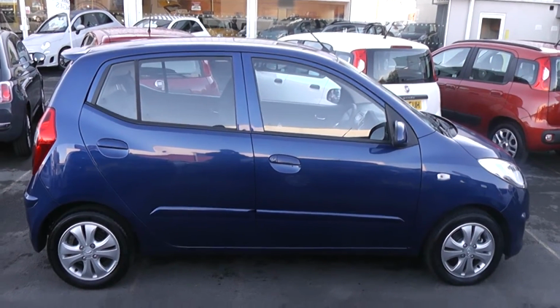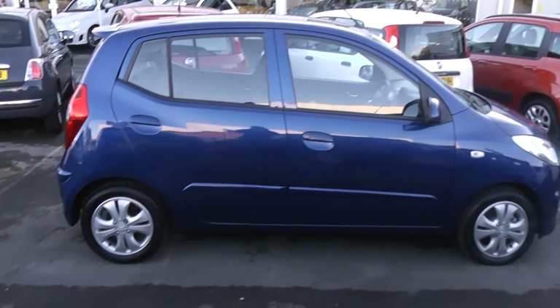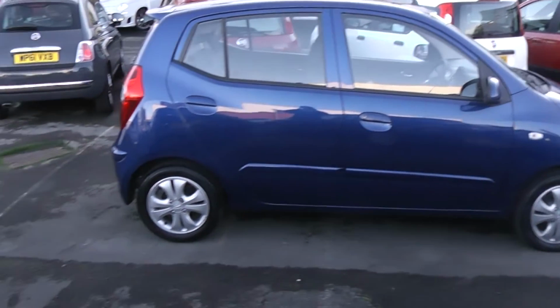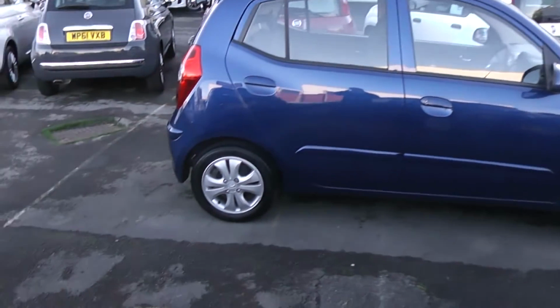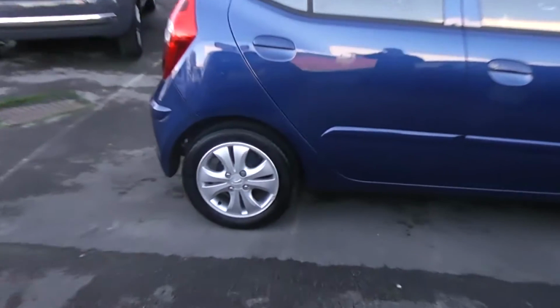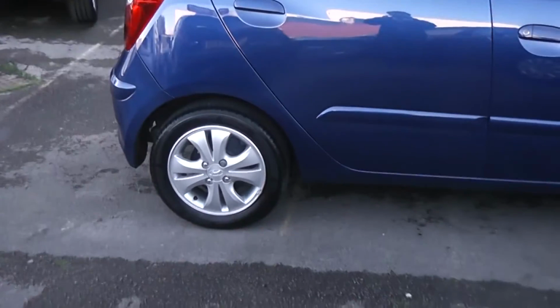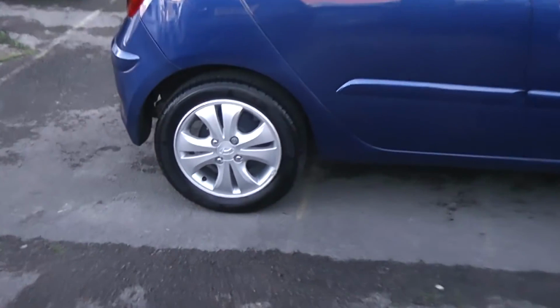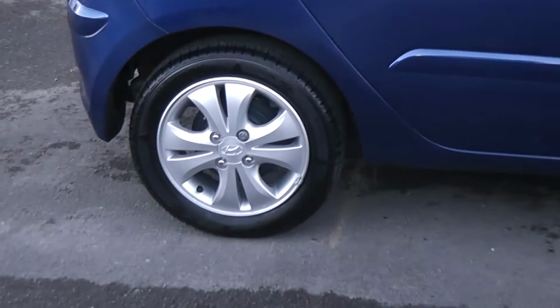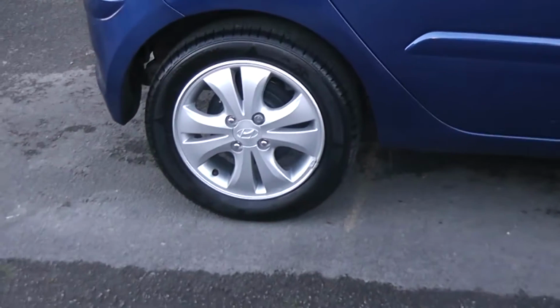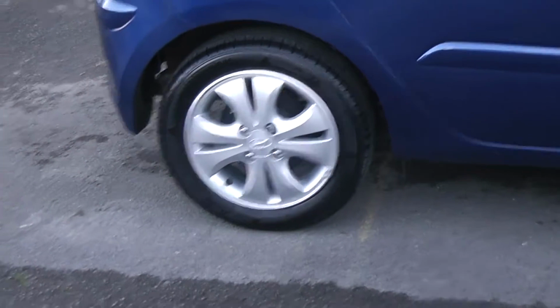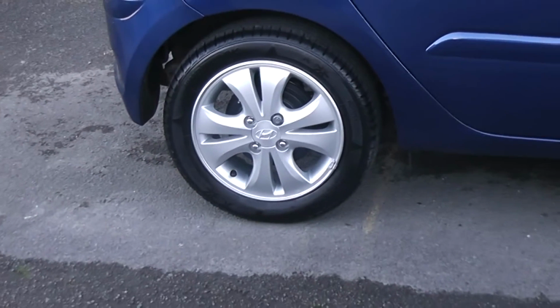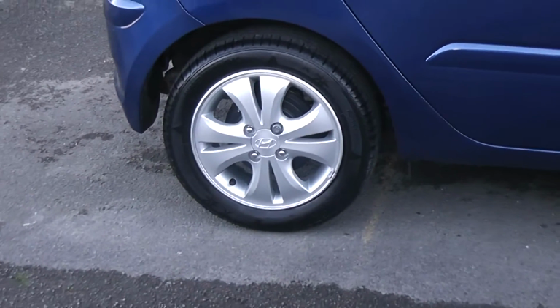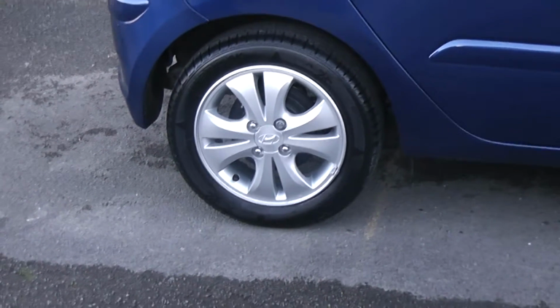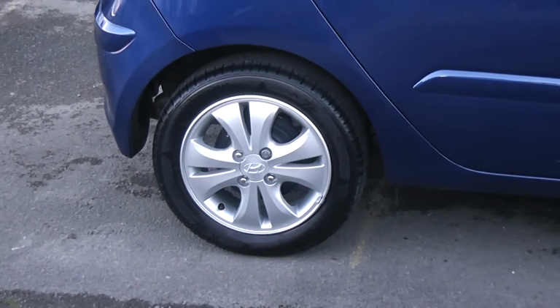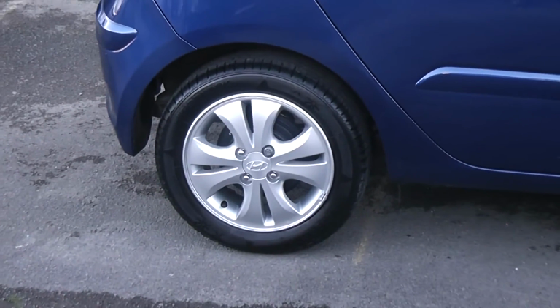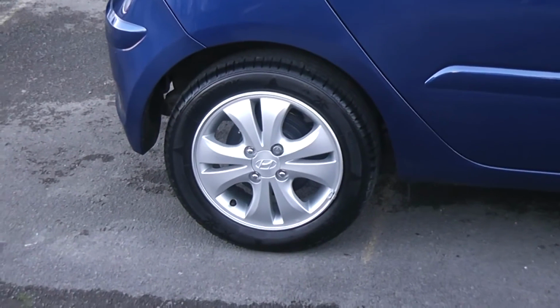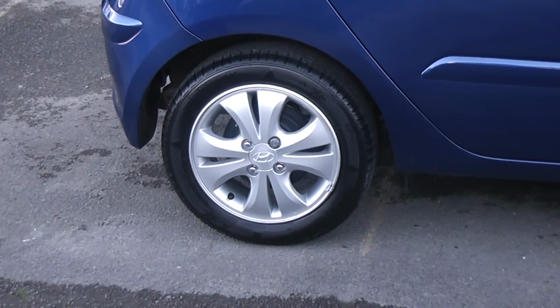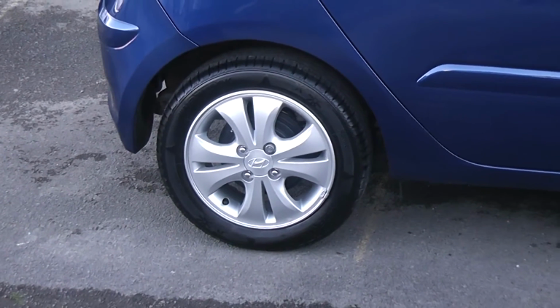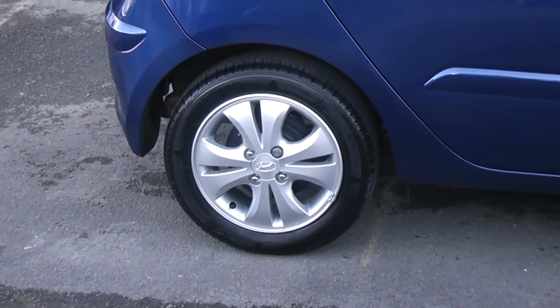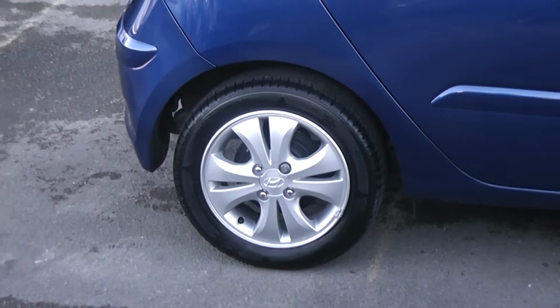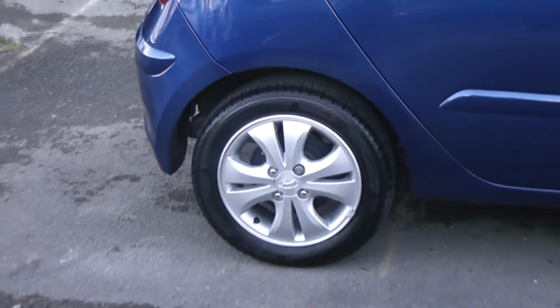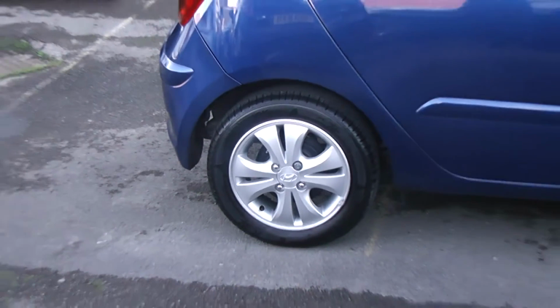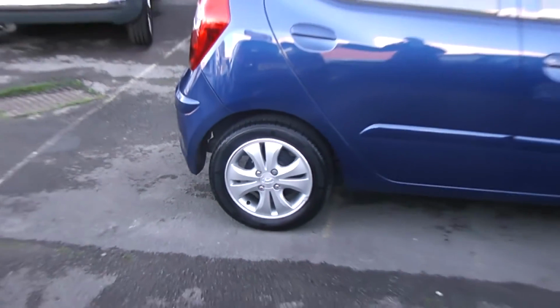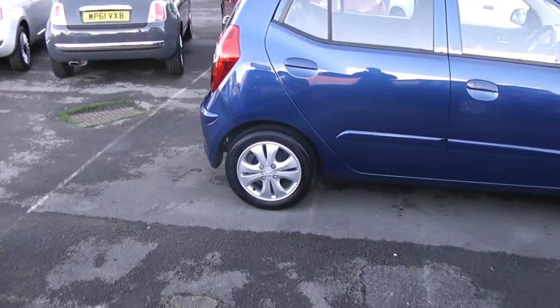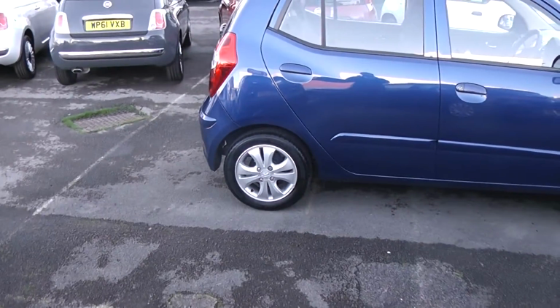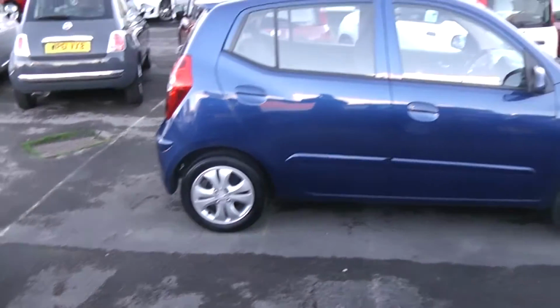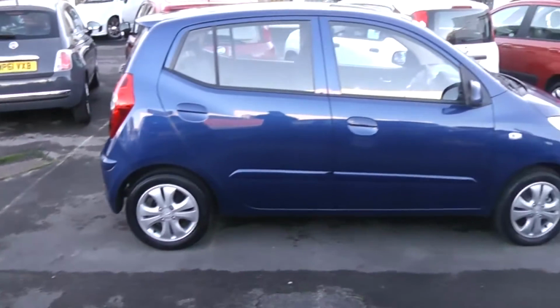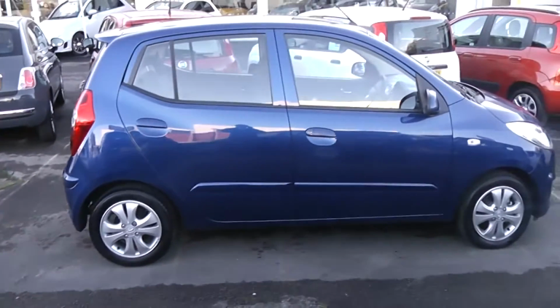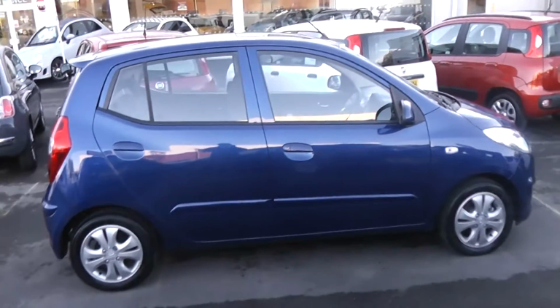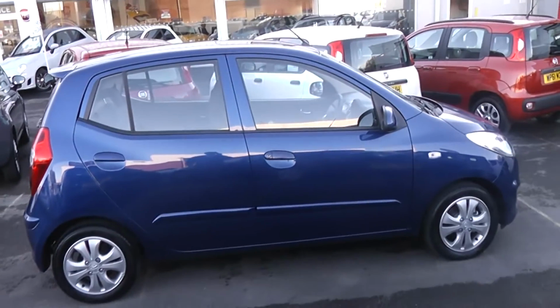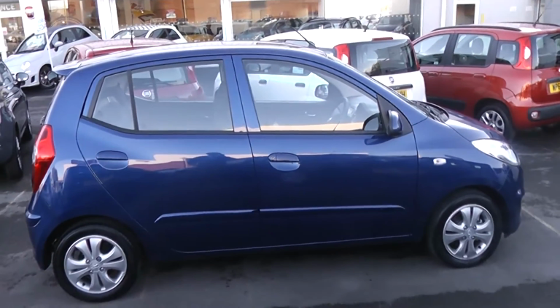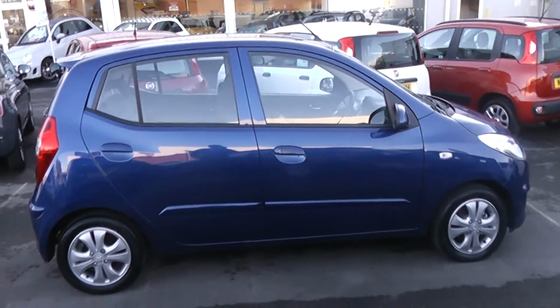The car comes with Hyundai alloys which are in great condition — no scratches, scuffs or marks at all. The car's tyres are also in great condition, with tread depth ranging between 5 and 7 millimetres on all four tyres.